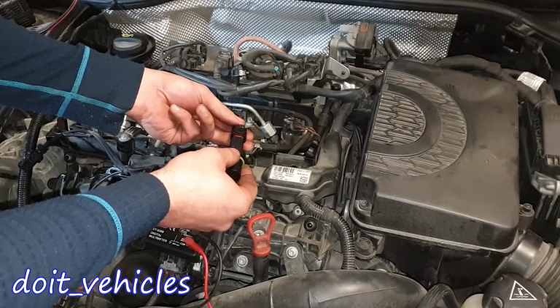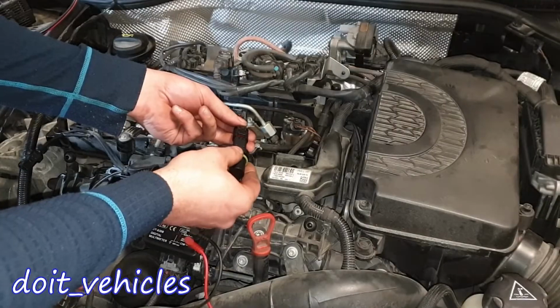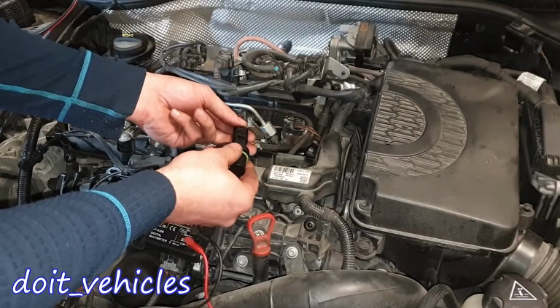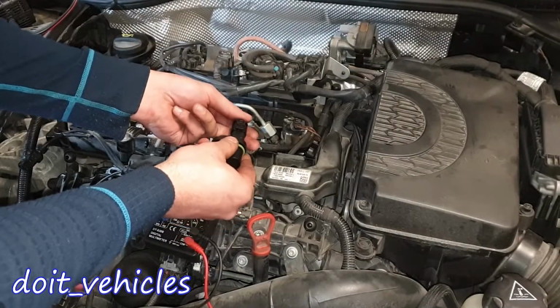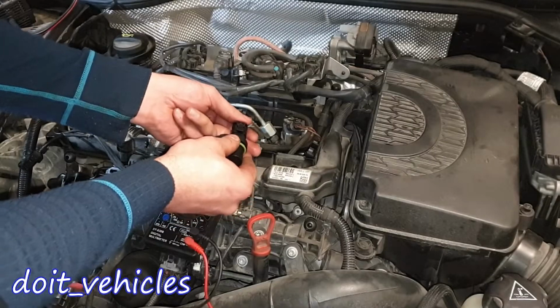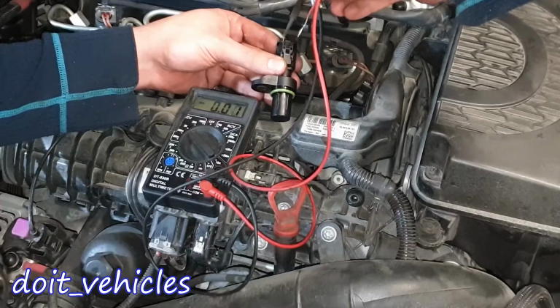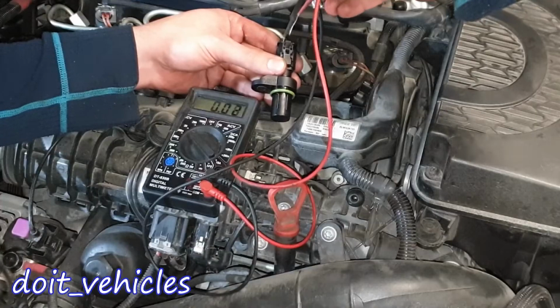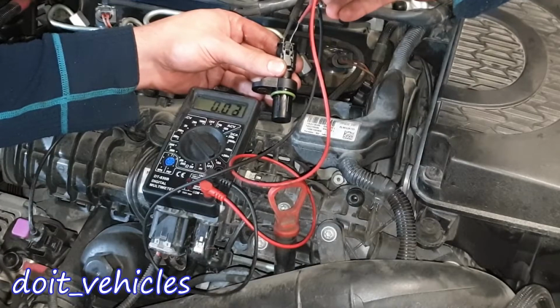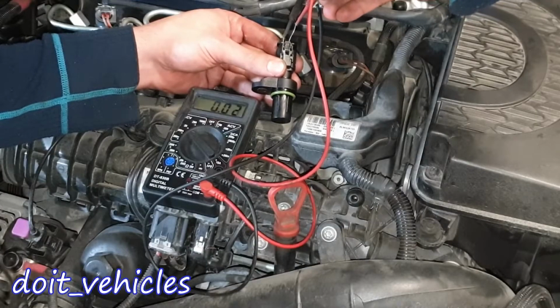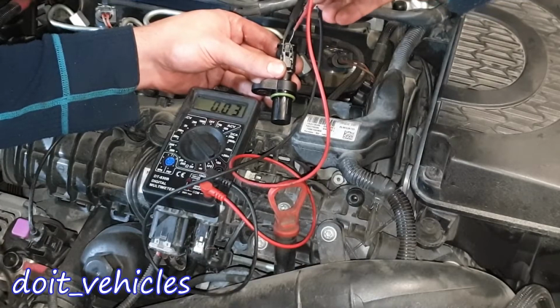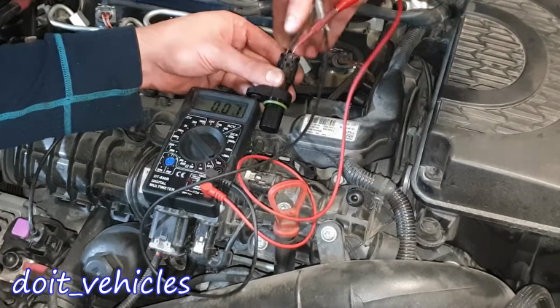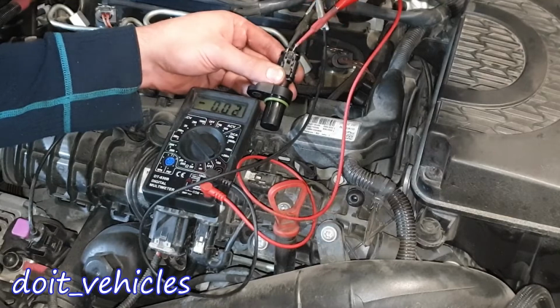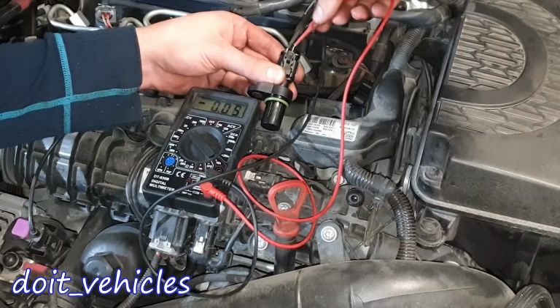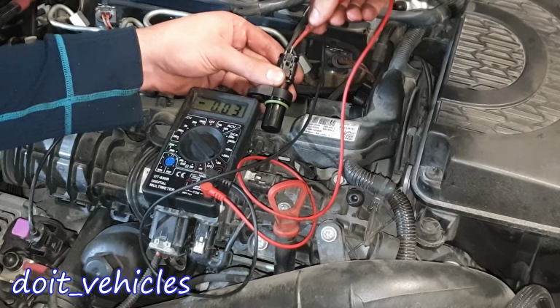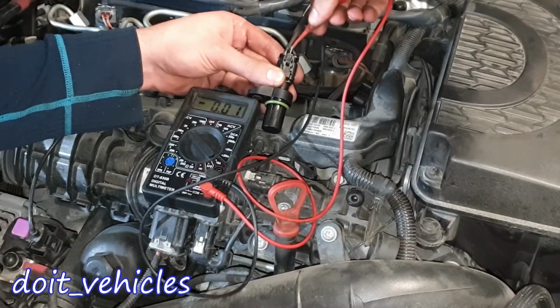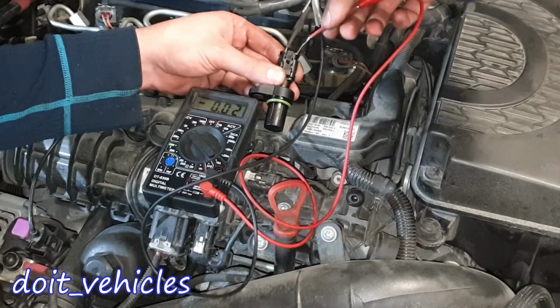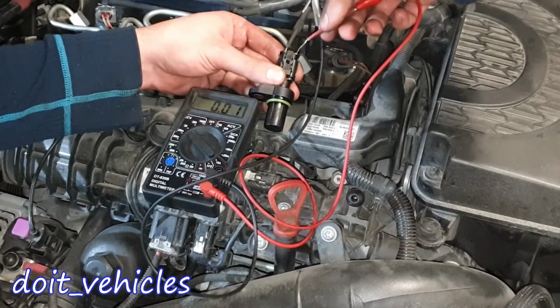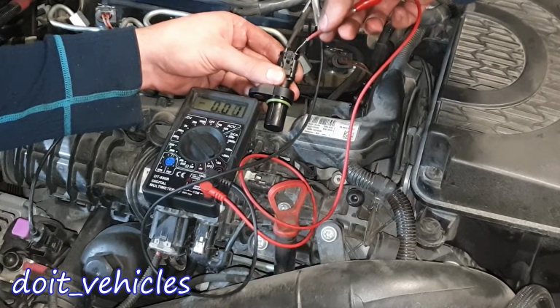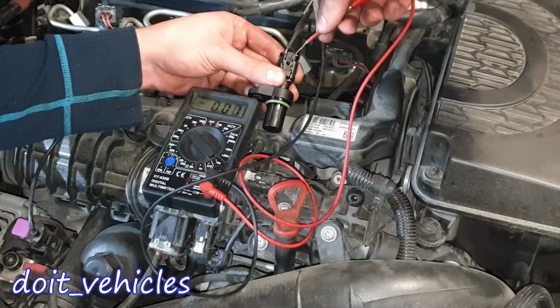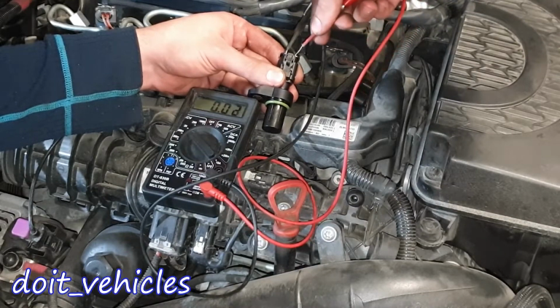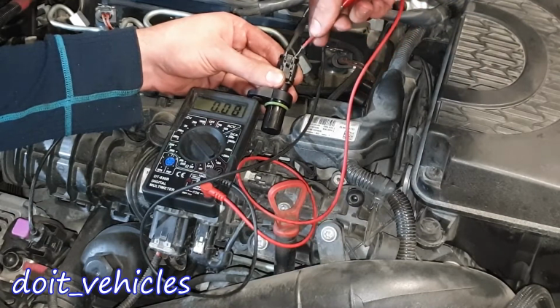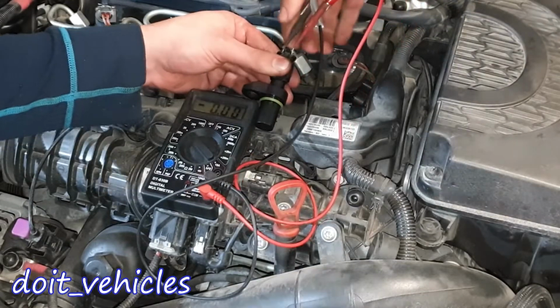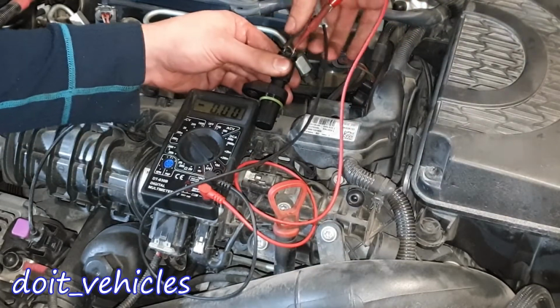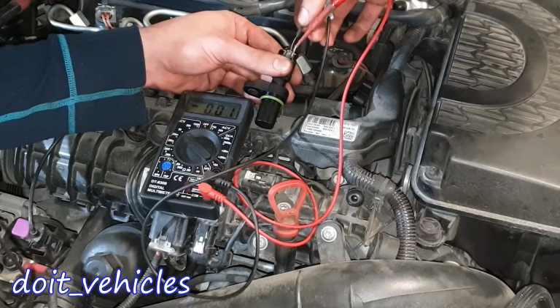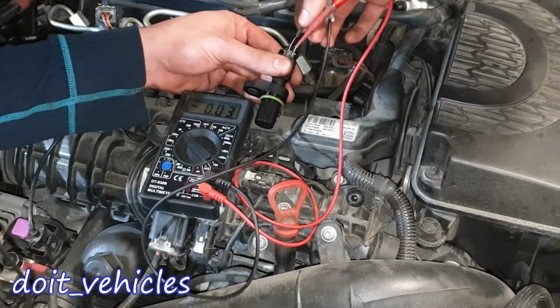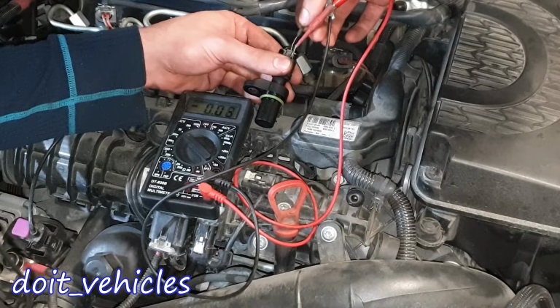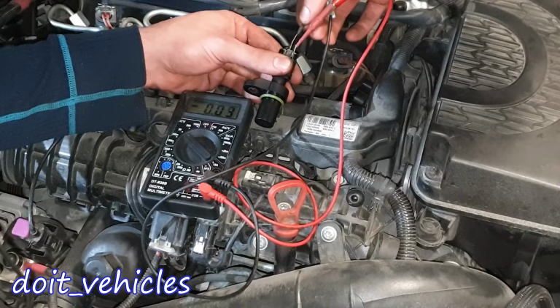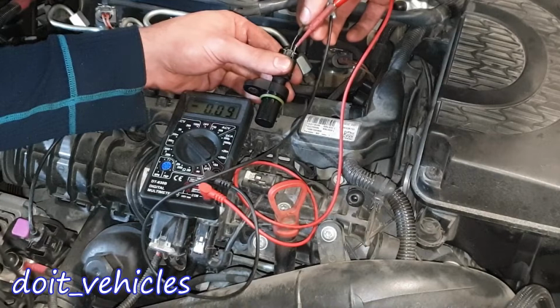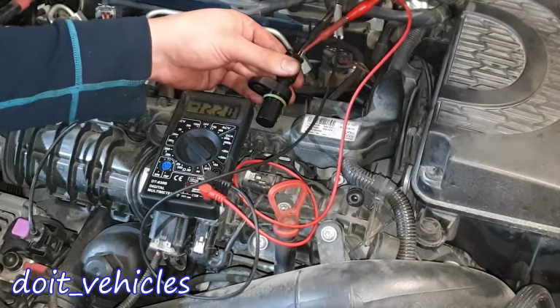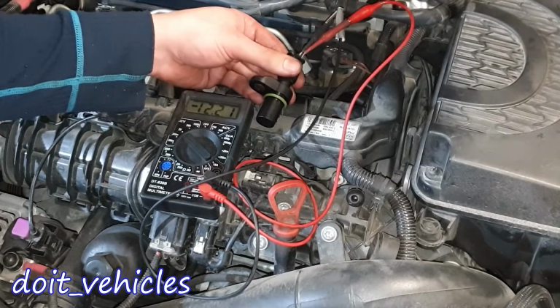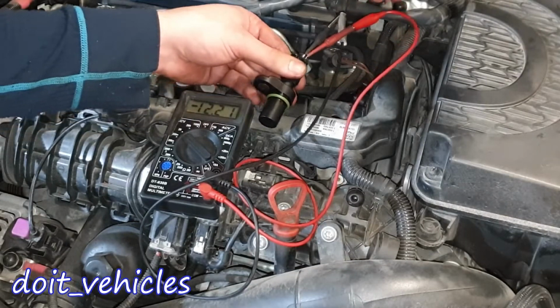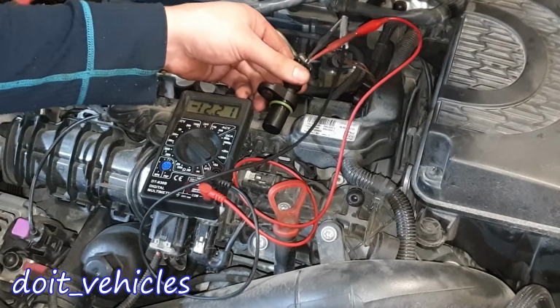Now let's plug in the sensor. Between the left and the middle, looks like we've got nothing. Between the left and the right, nothing again. And between the middle and the right, we've got the car battery voltage.